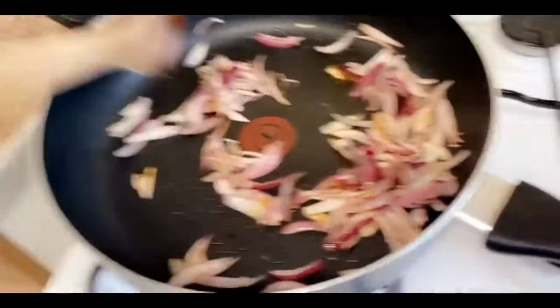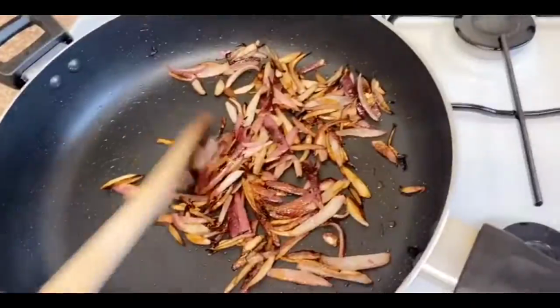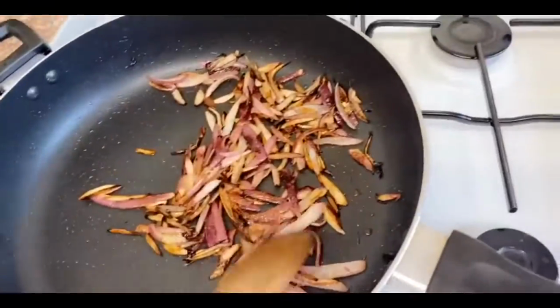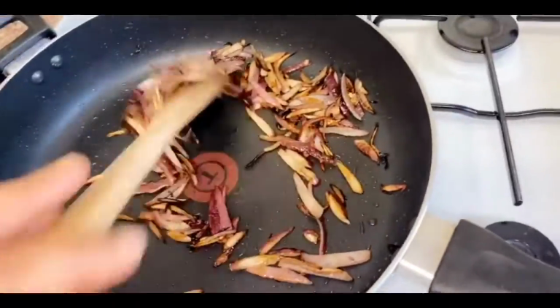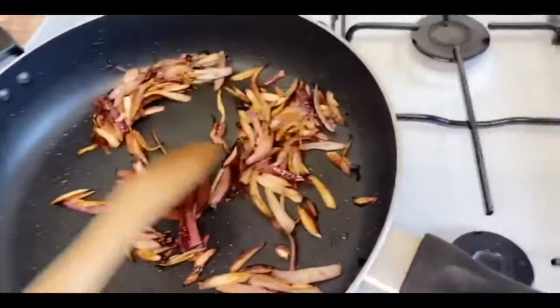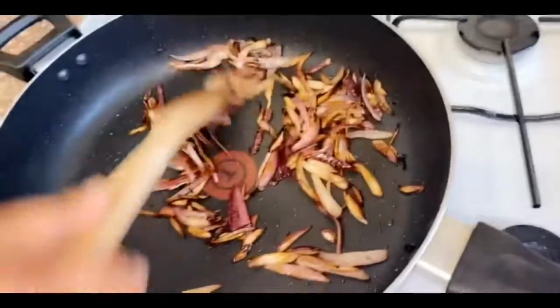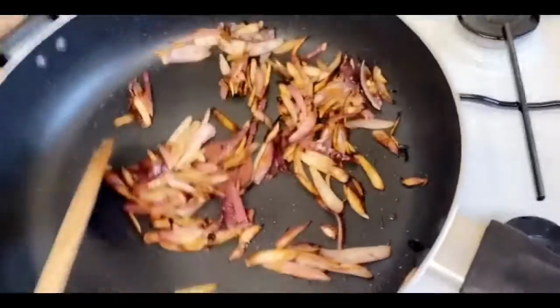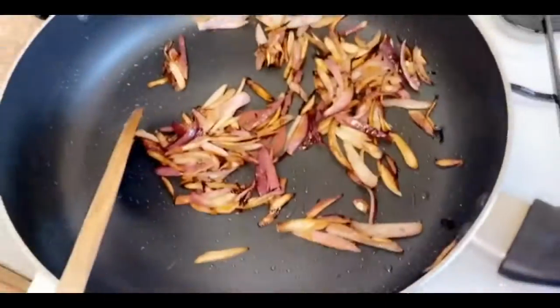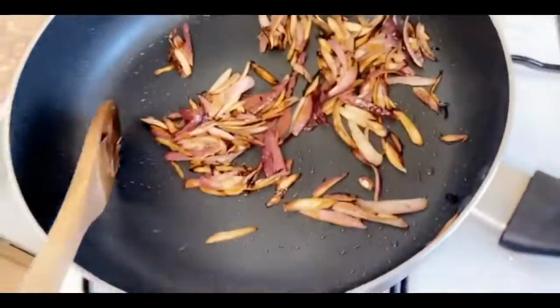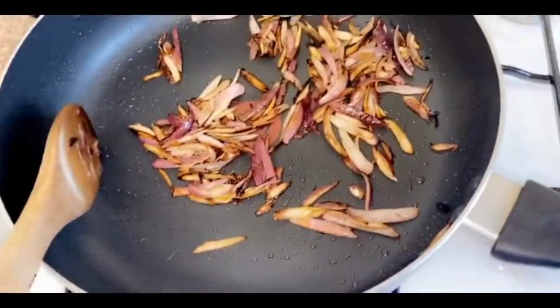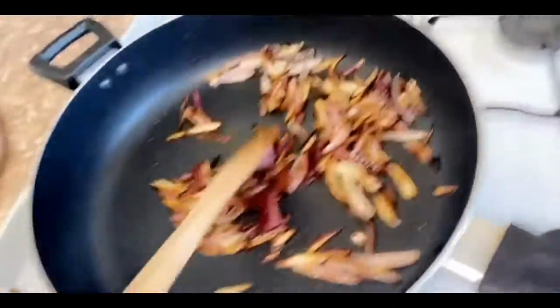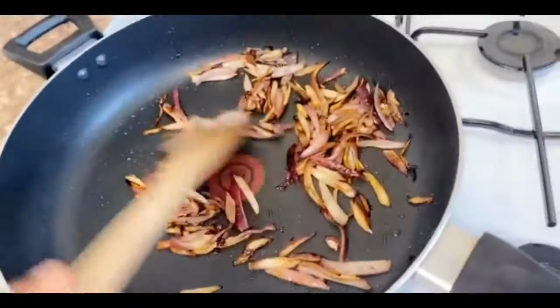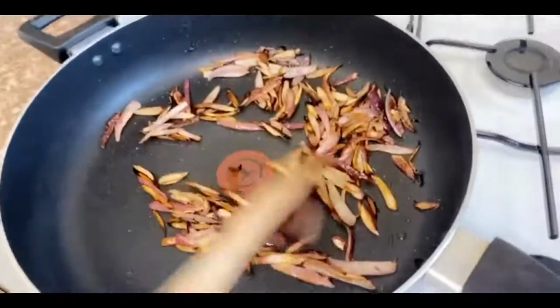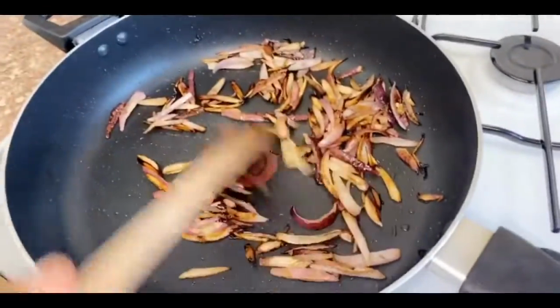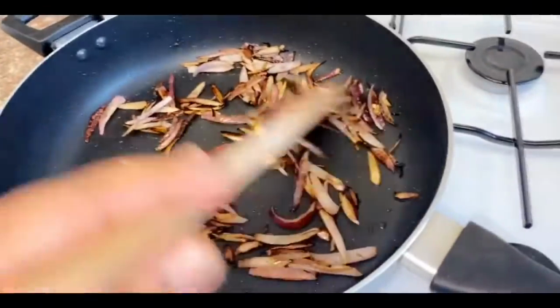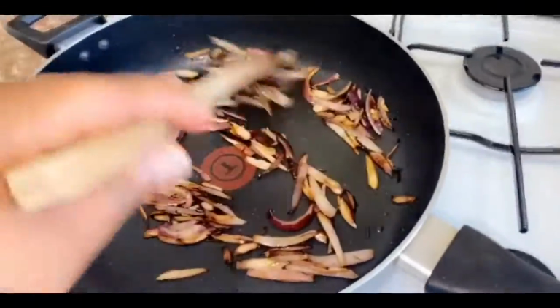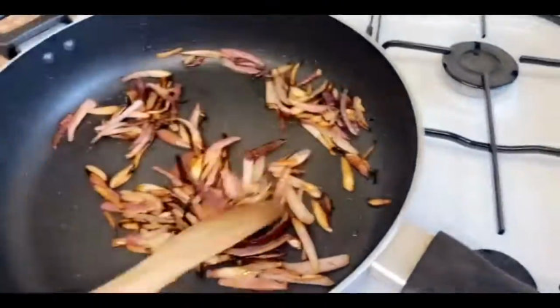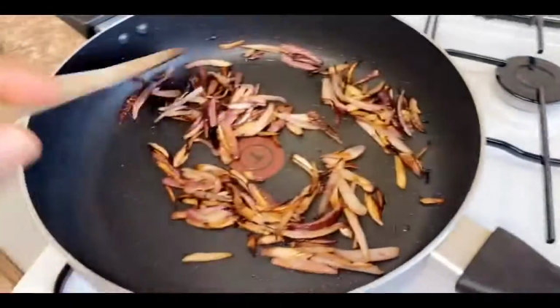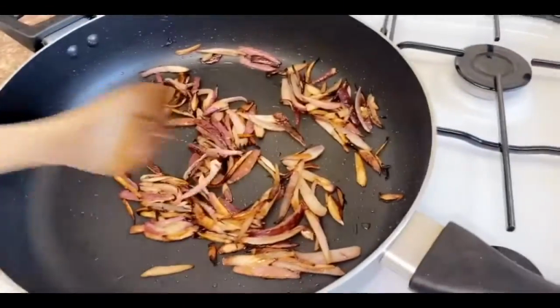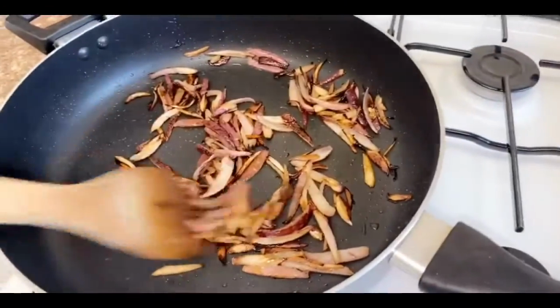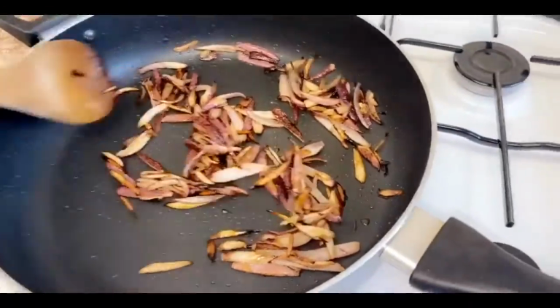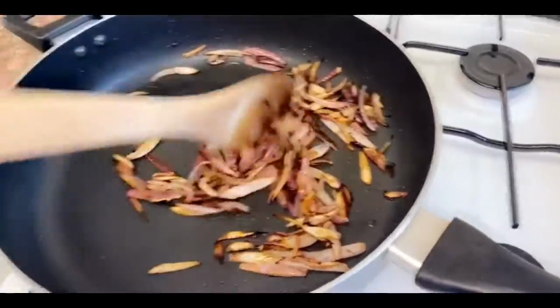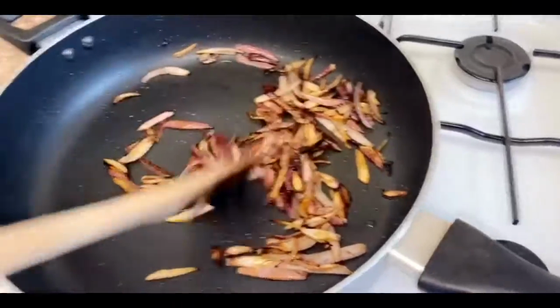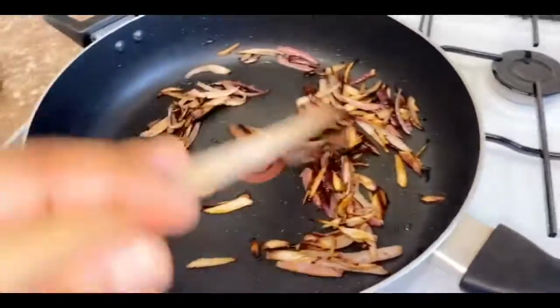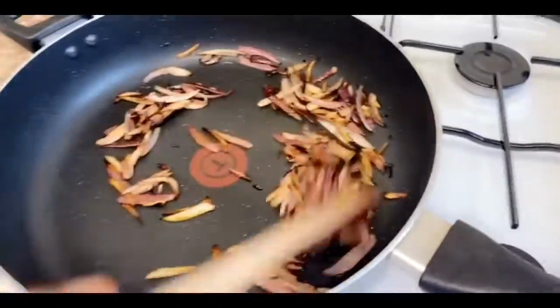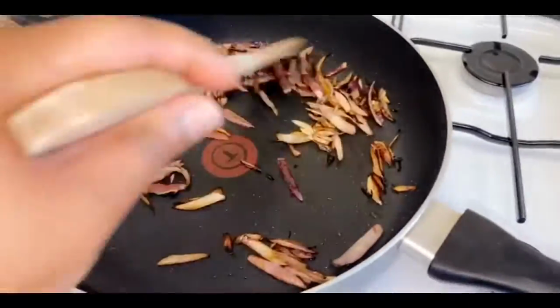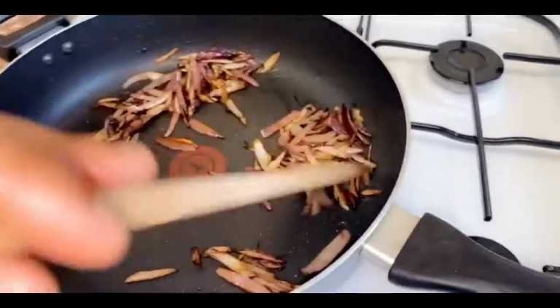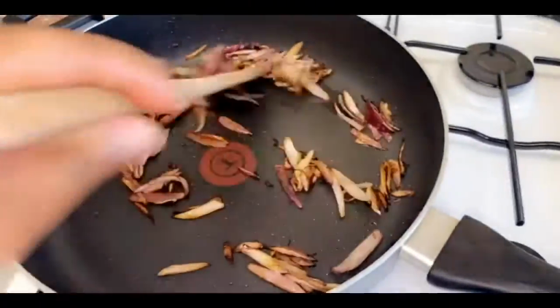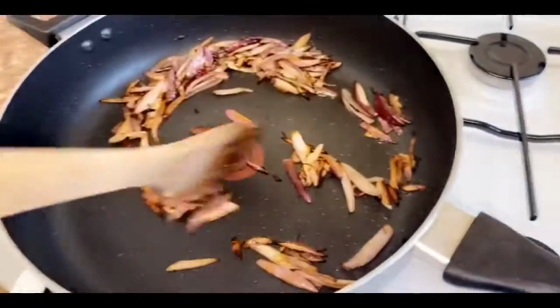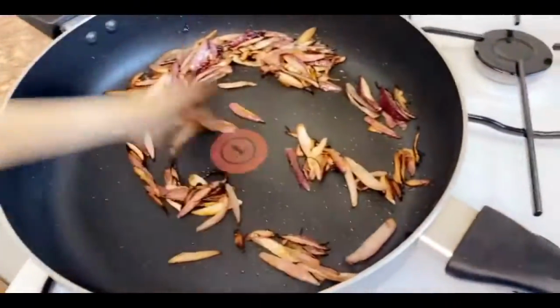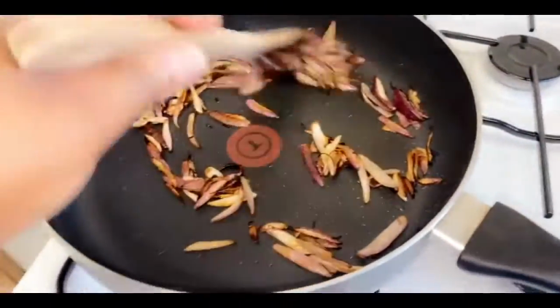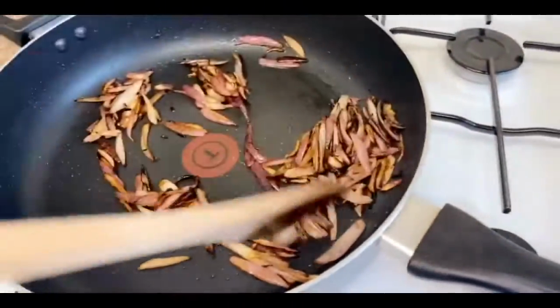You can see our onions are browning nicely. Each time, you just want to keep stirring your onions in the saucepan because you don't want them to burn.